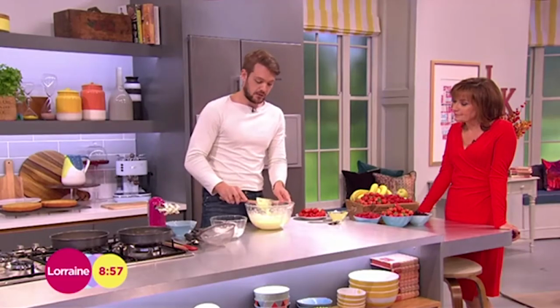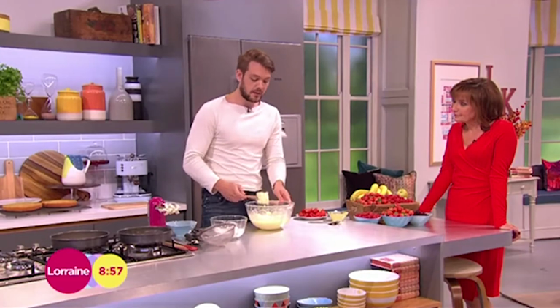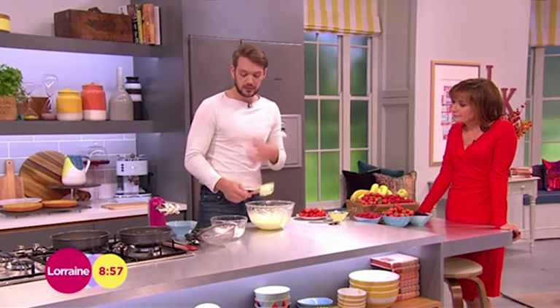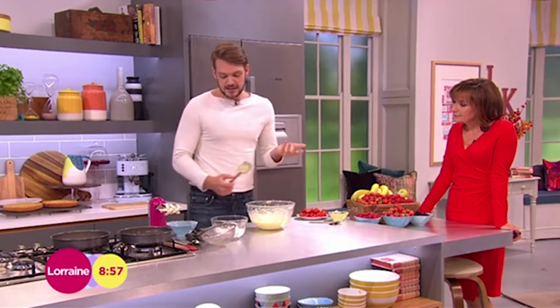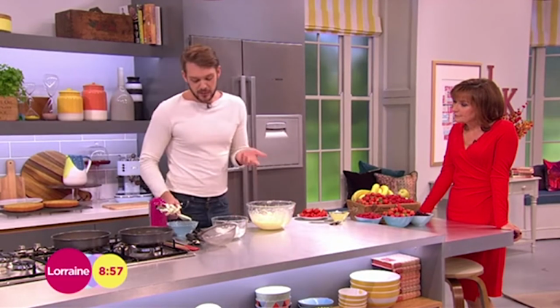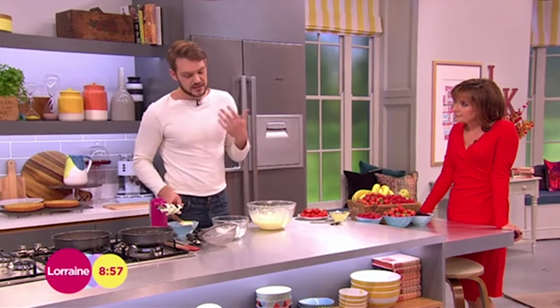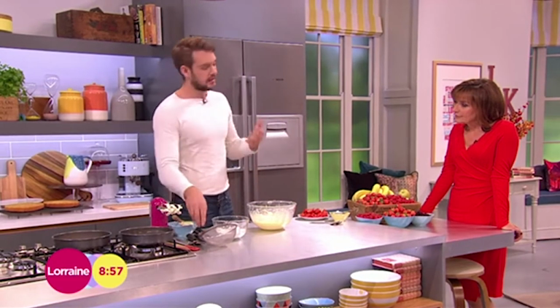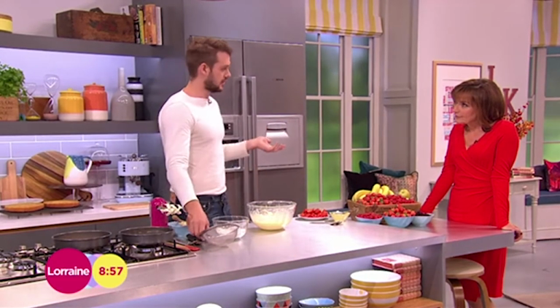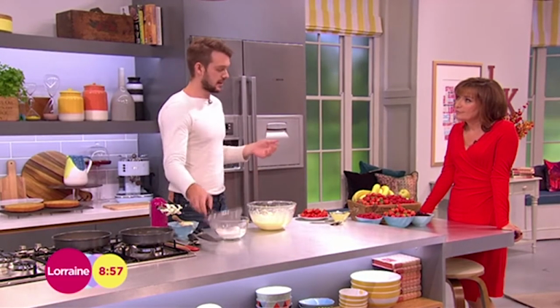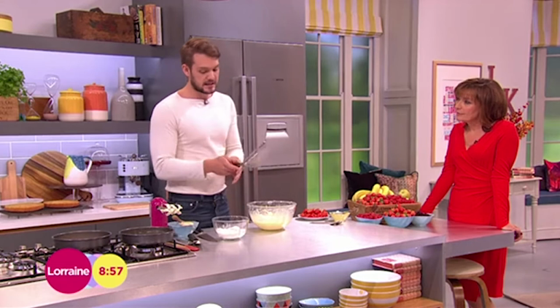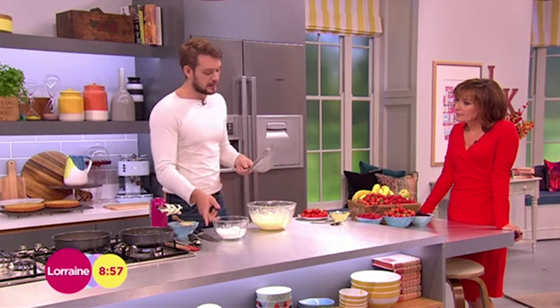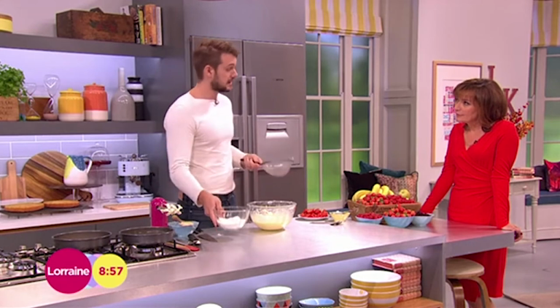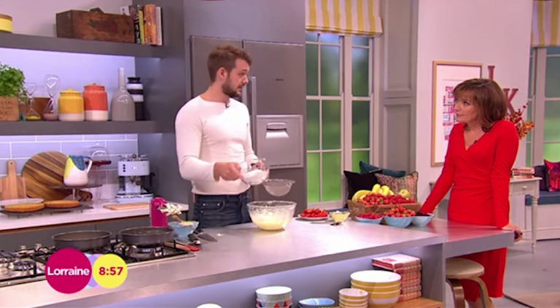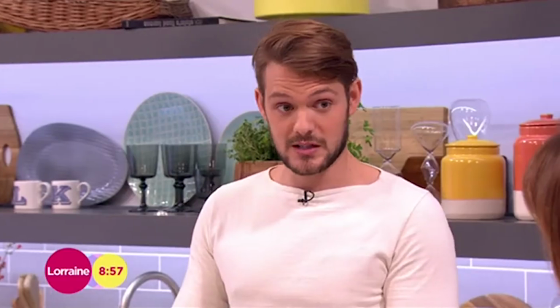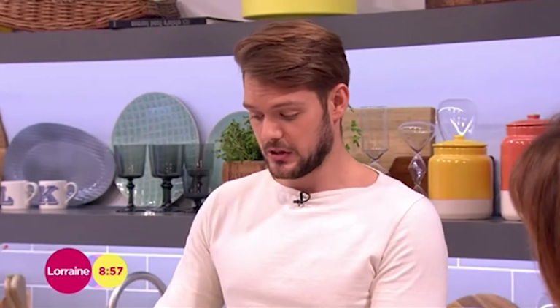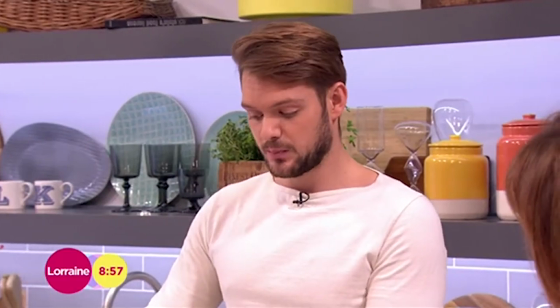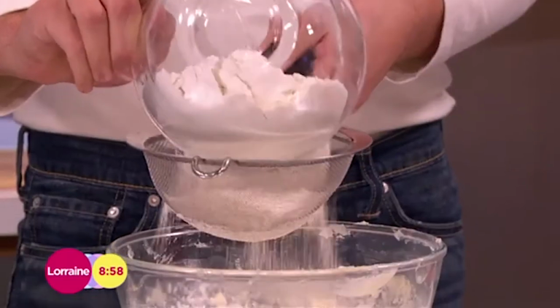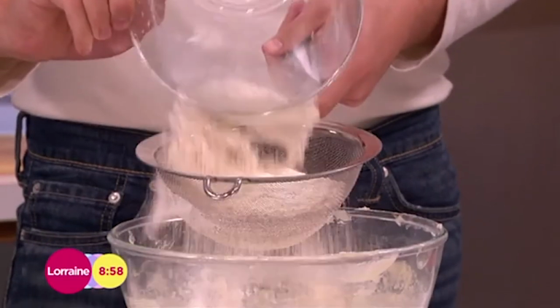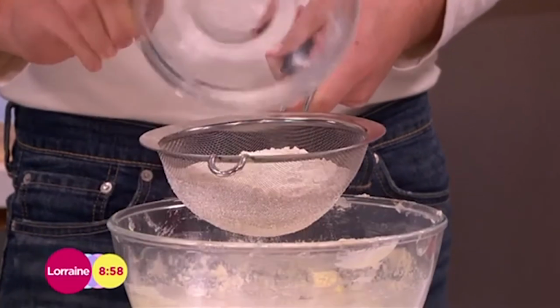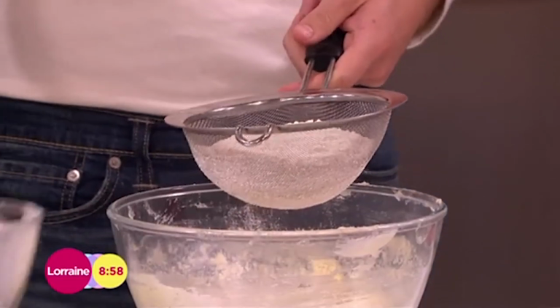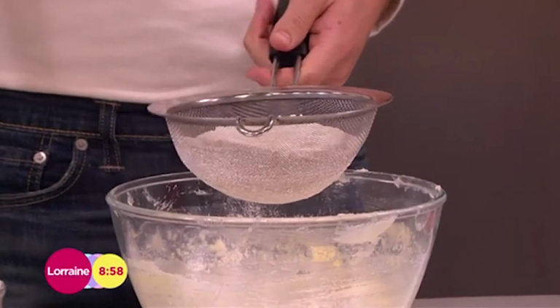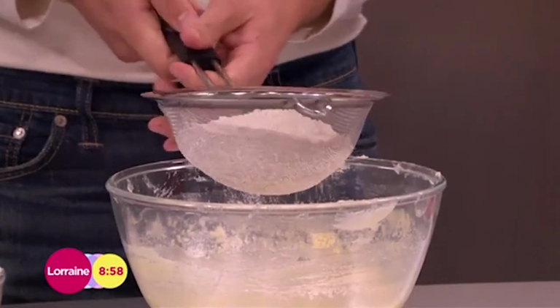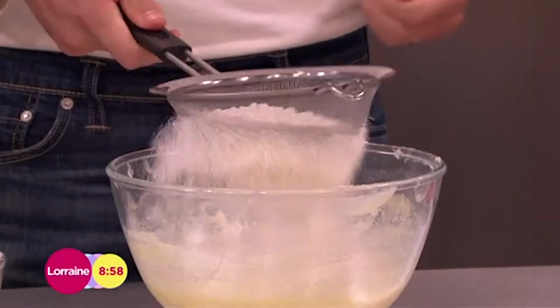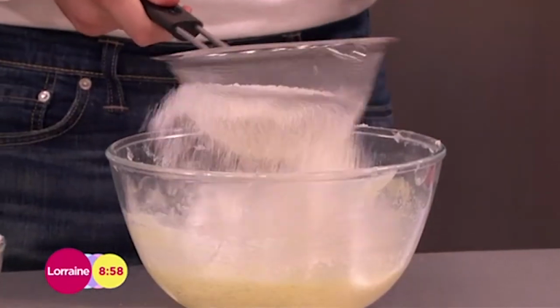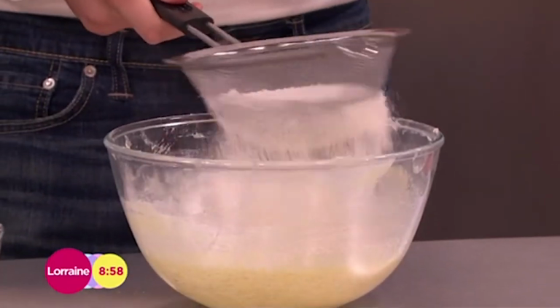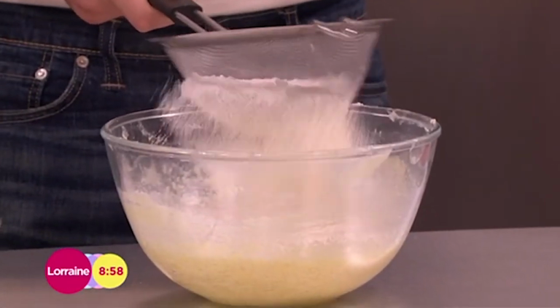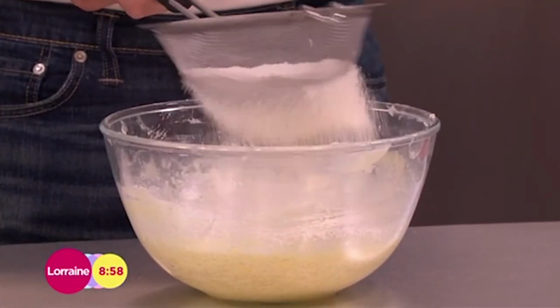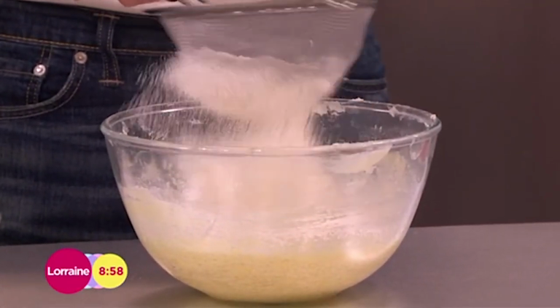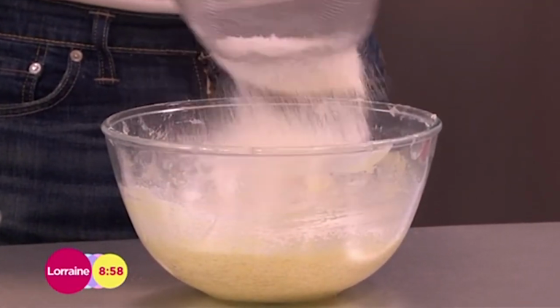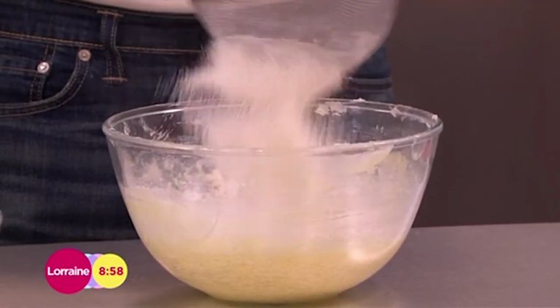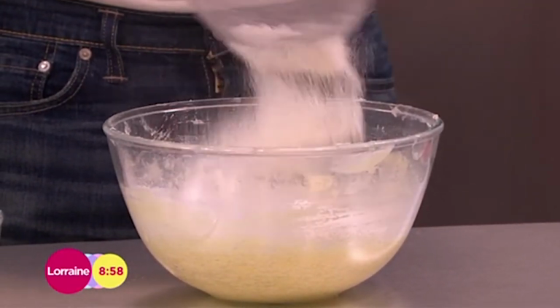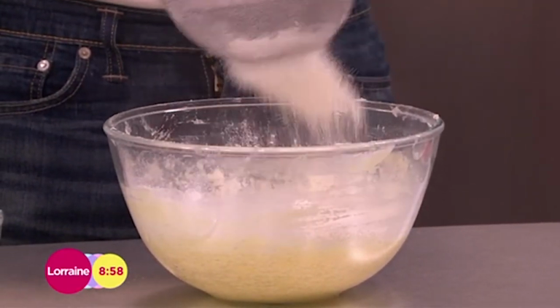So, flour. It's debatable whether you should sieve flour or not. I say when you're making a light cake like a Victoria sponge, just put it through a sieve — there's no harm. That way you make sure it's not clumpy. If it's old flour it might clump up. There might be a few little weevils in there.